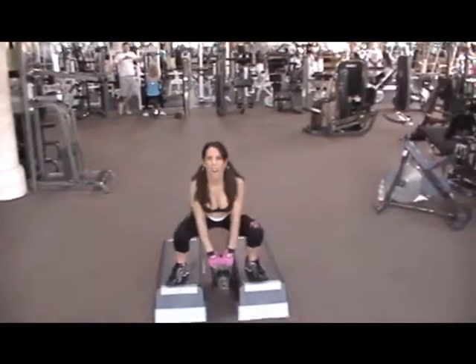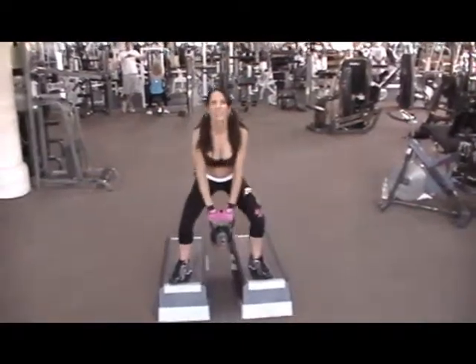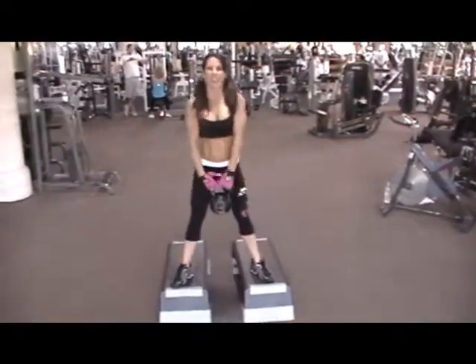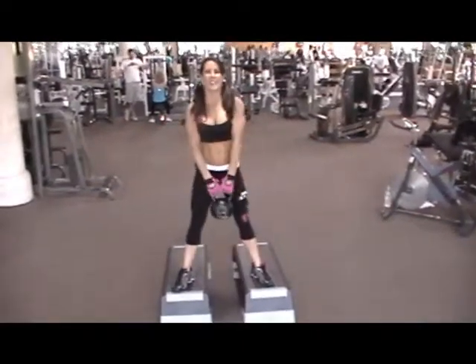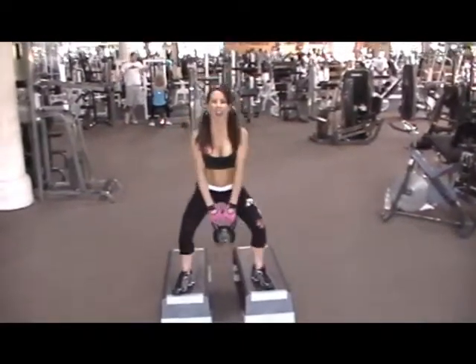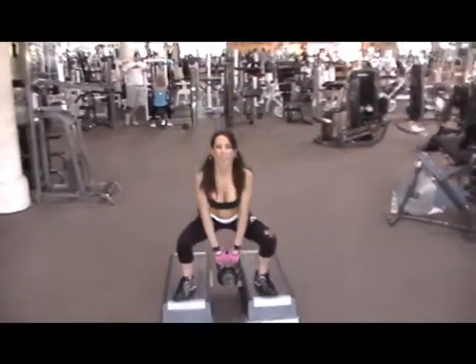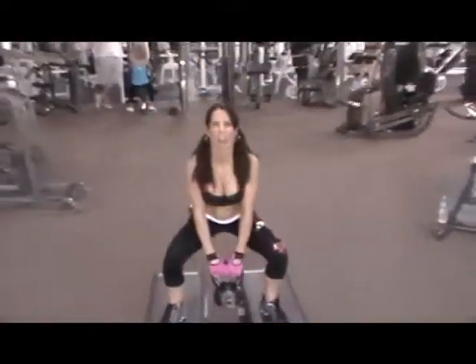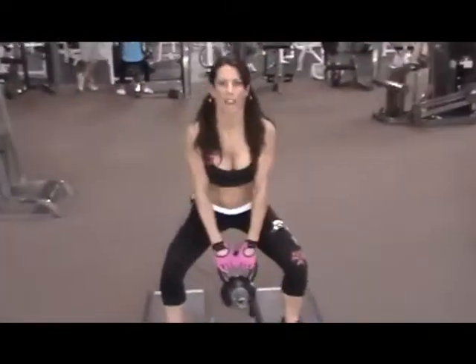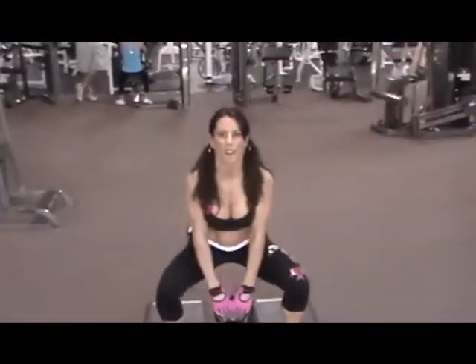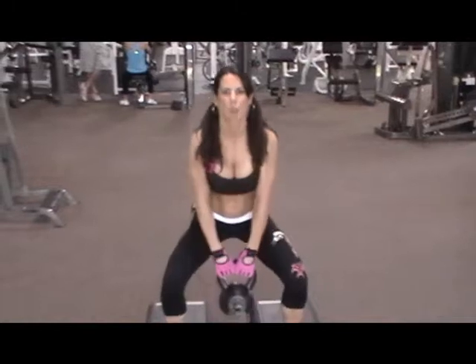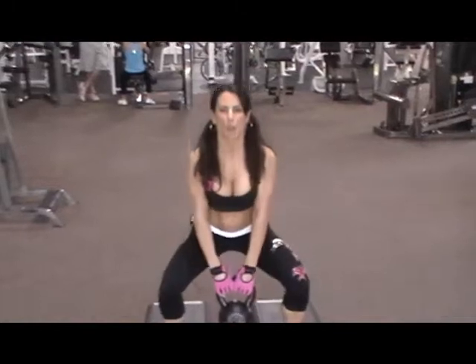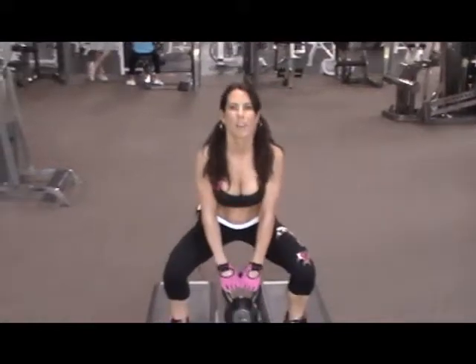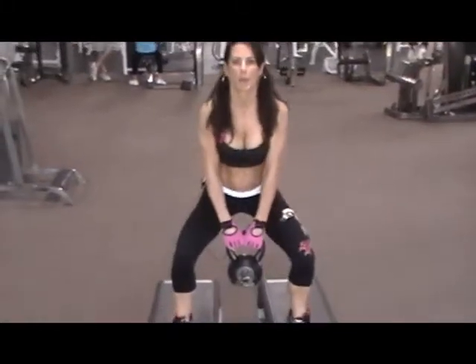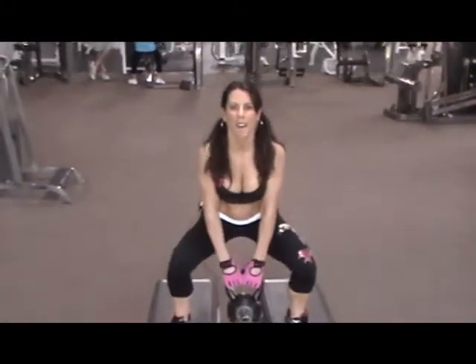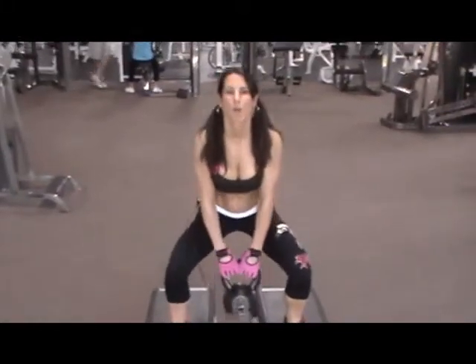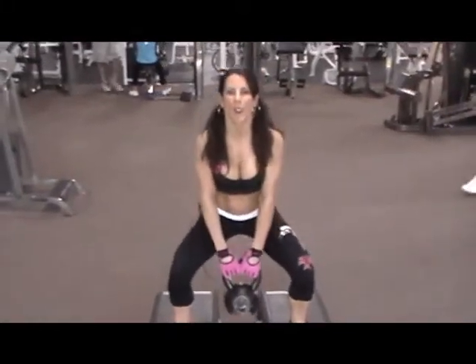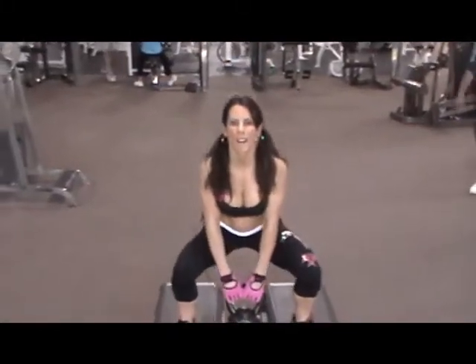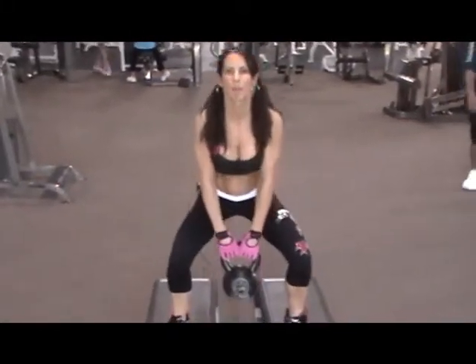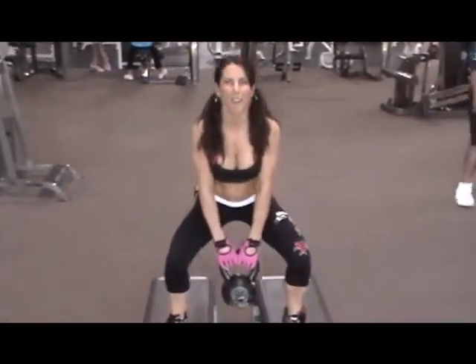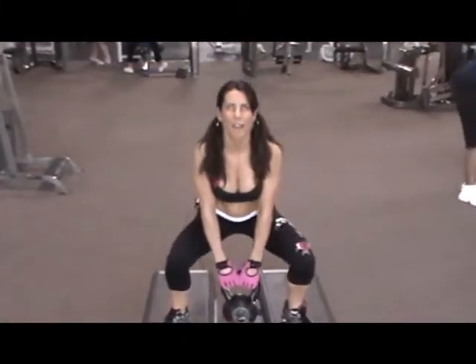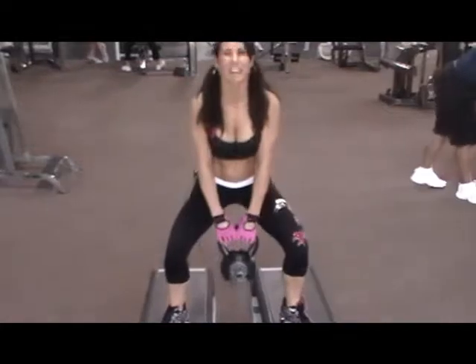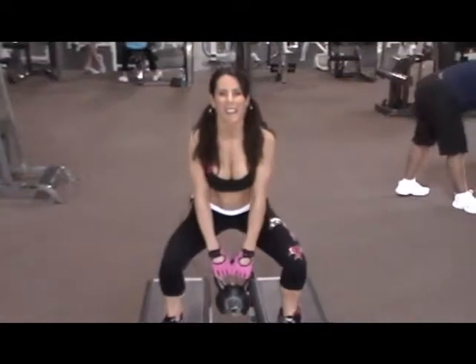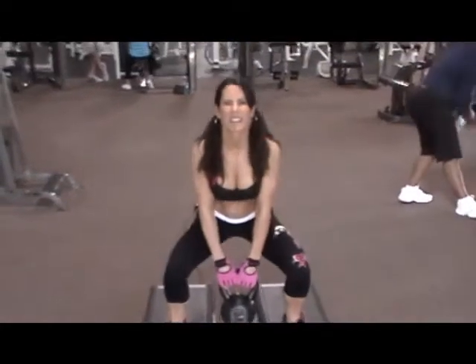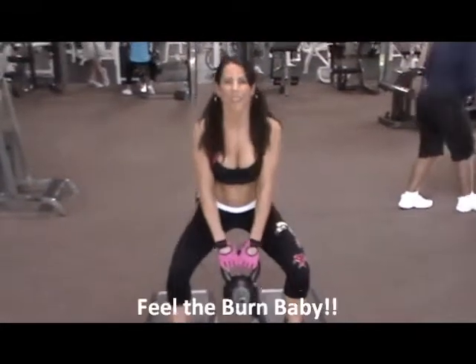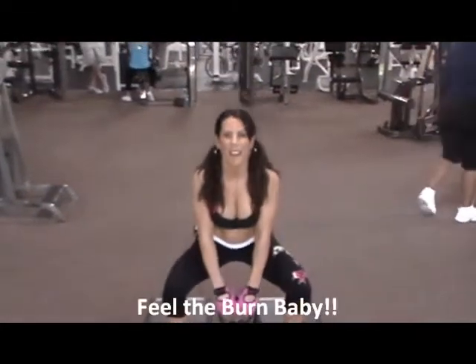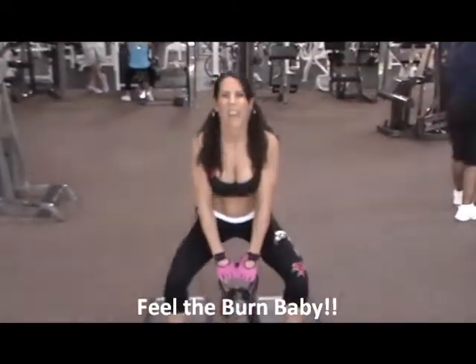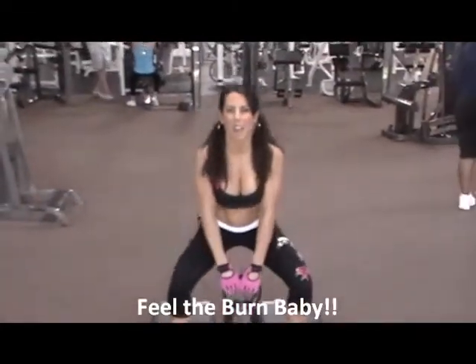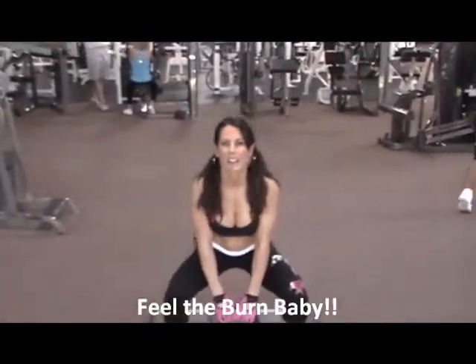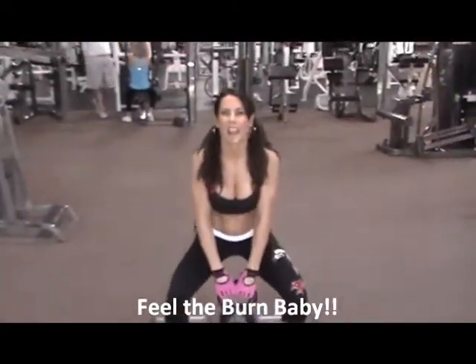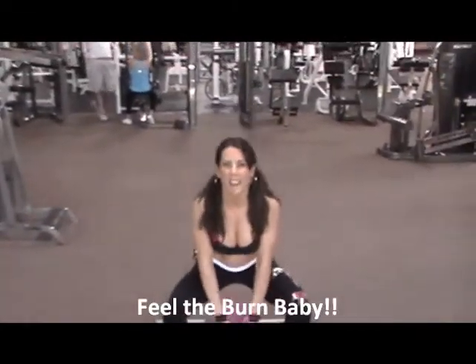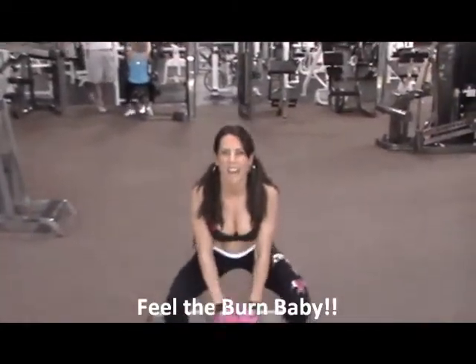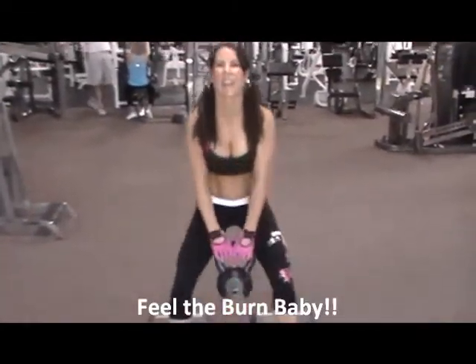And then at the end, I do 10 pulses: 1, 2, 3, 4, 5, 6, 7, 8, 9, and 10.